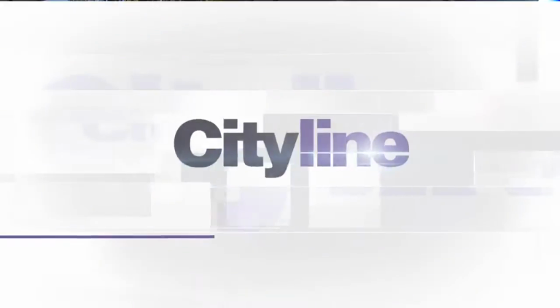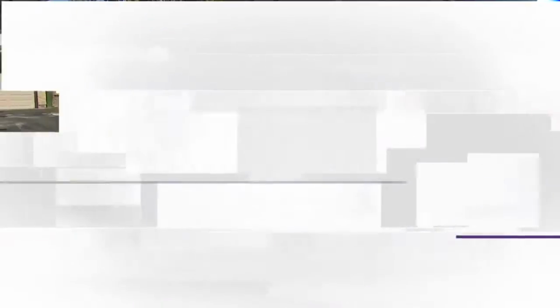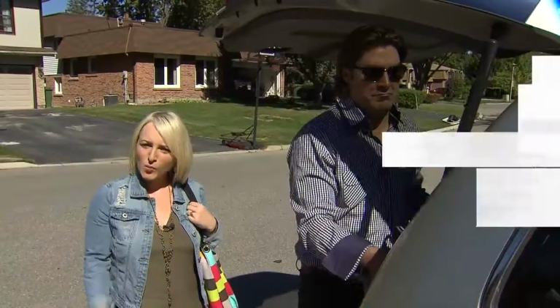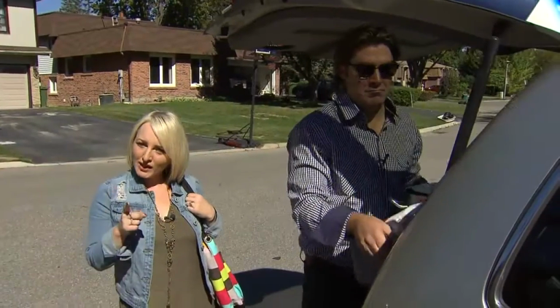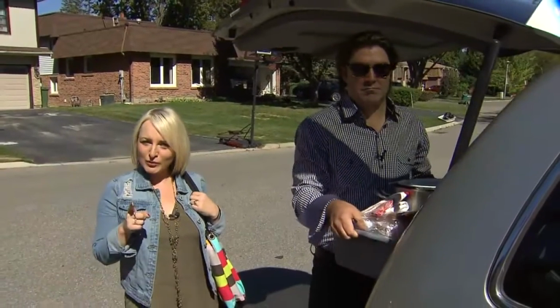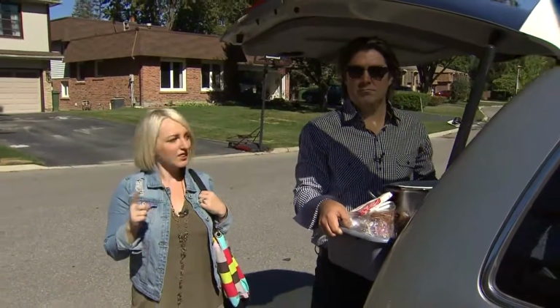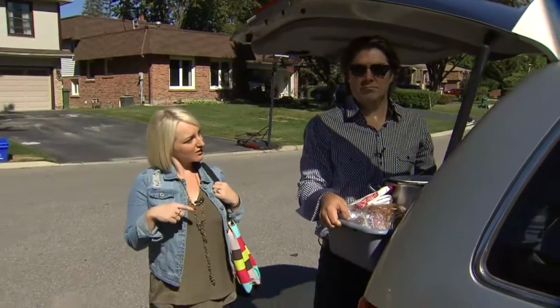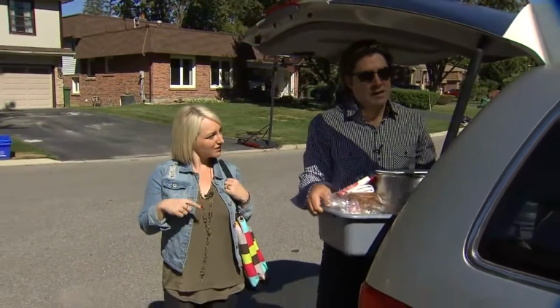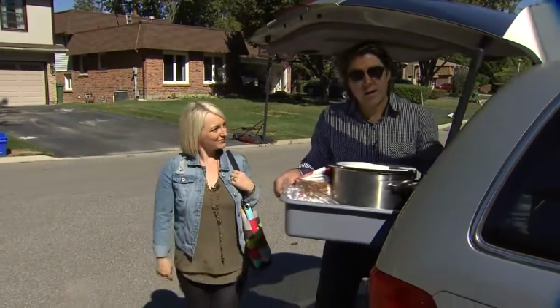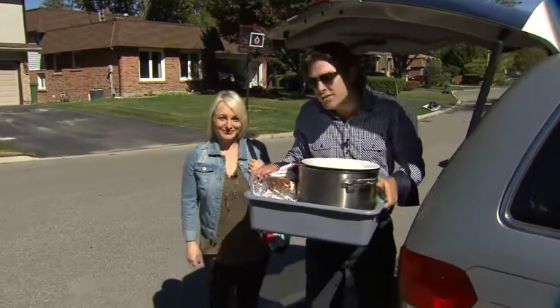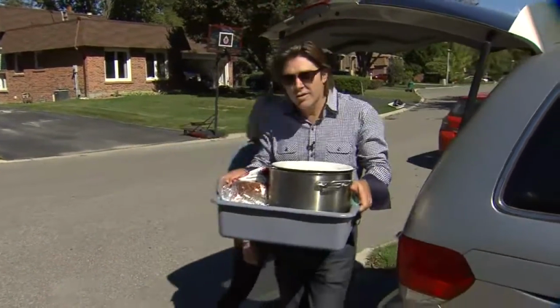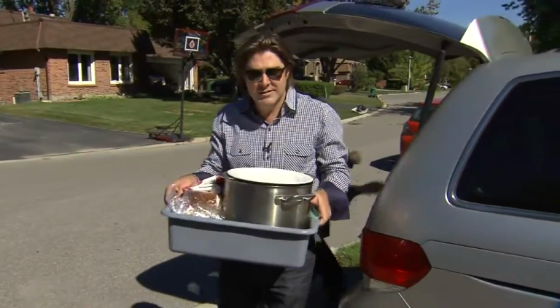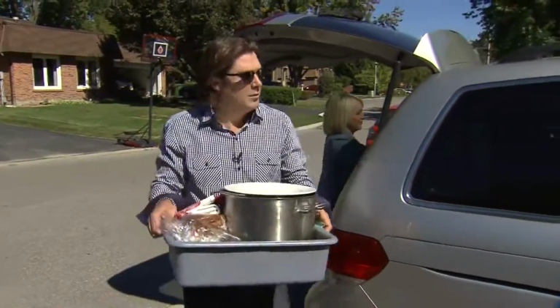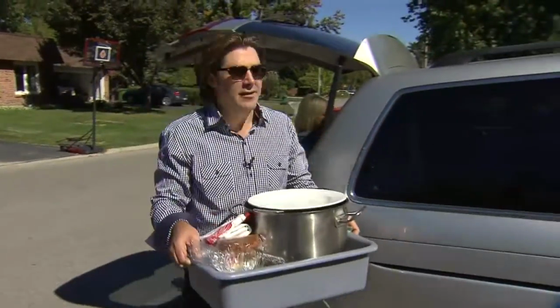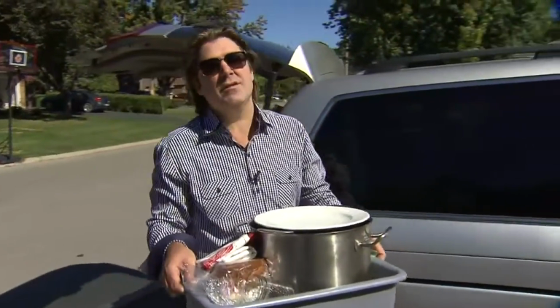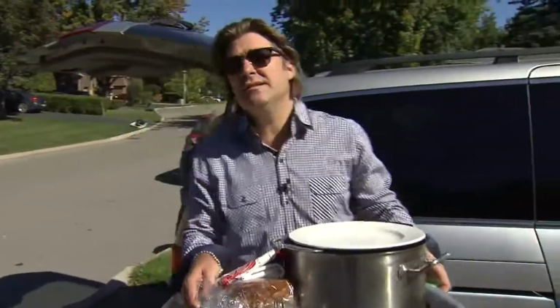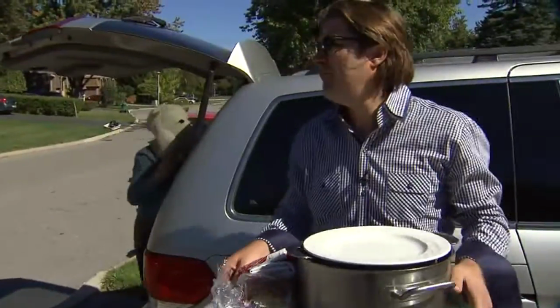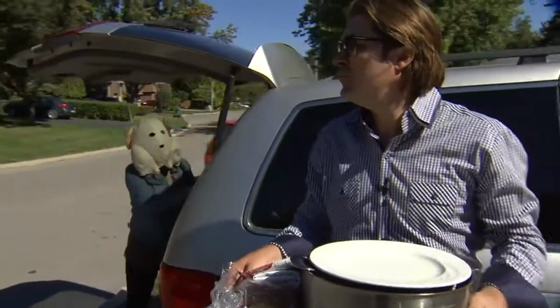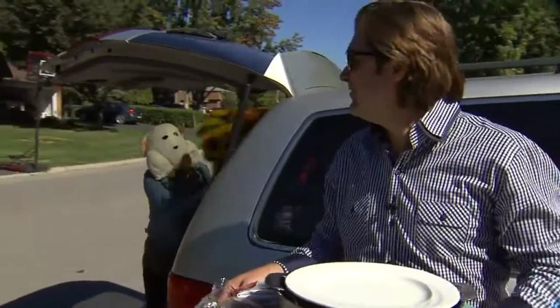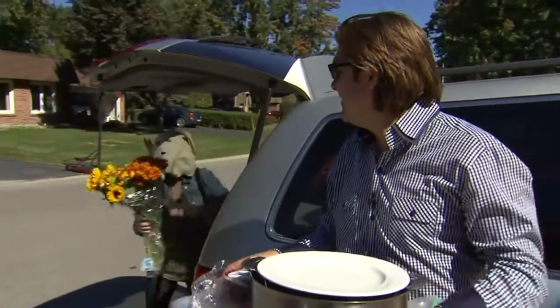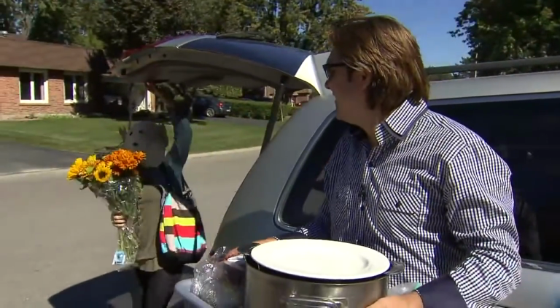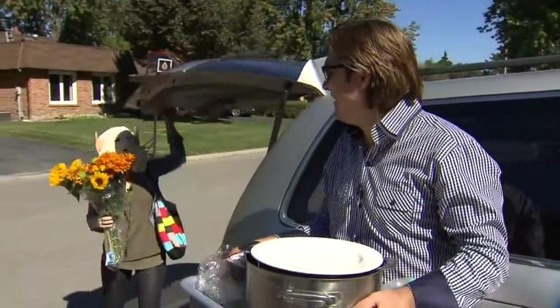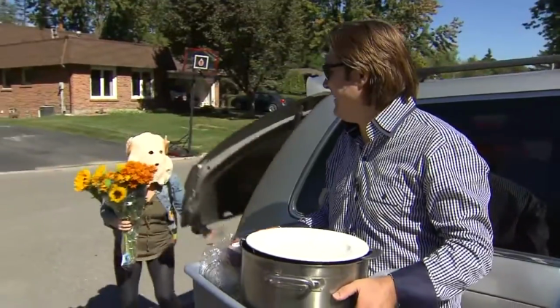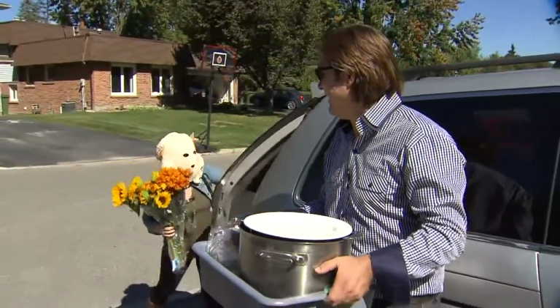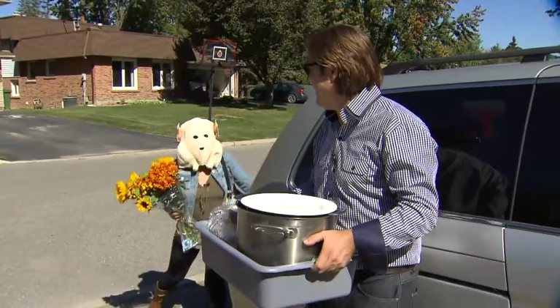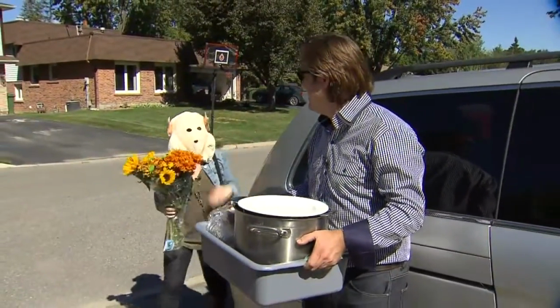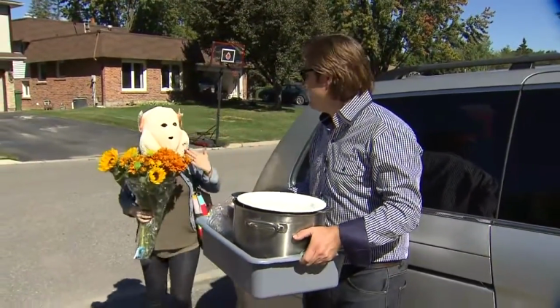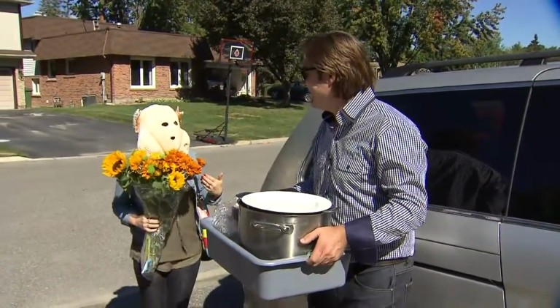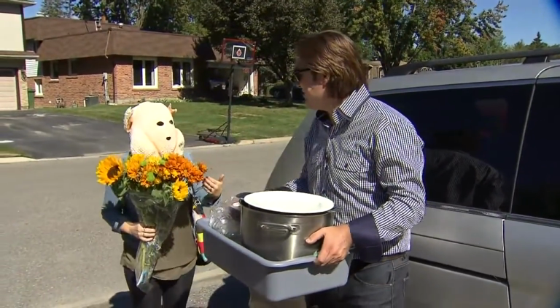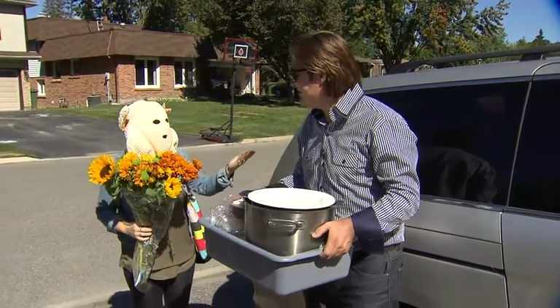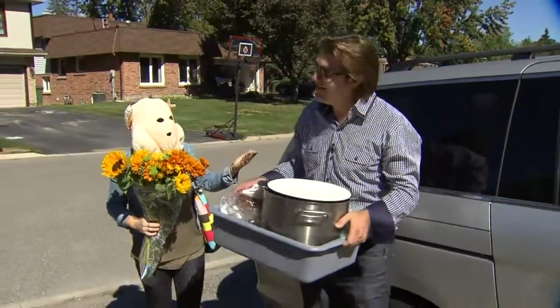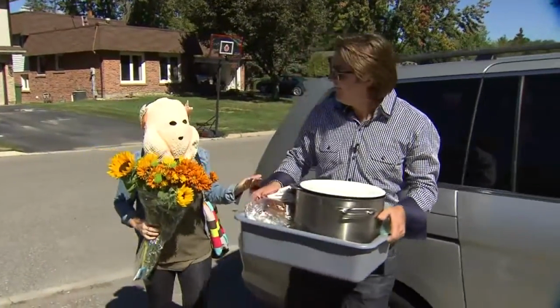Randy and I are here to help one lucky viewer cook Thanksgiving dinner. I'm going to cook the turkey, you're going to dress the table. Leanne, grab the turkey, please. I never come empty-handed — I've got flowers too. What do you think? You're such a turkey. That's the biggest one I've seen. You said grab the turkey!